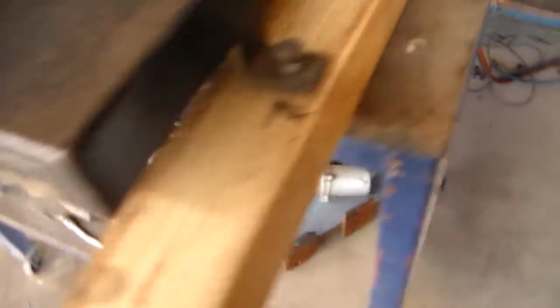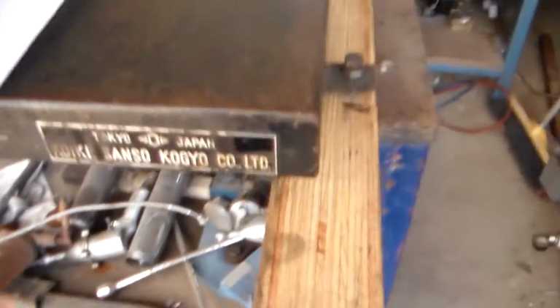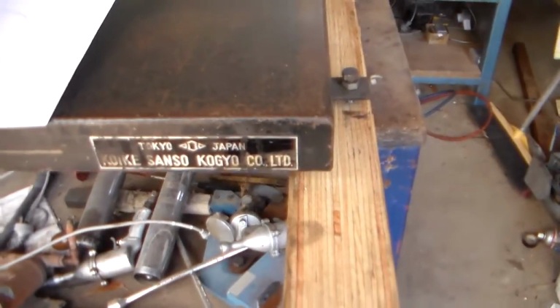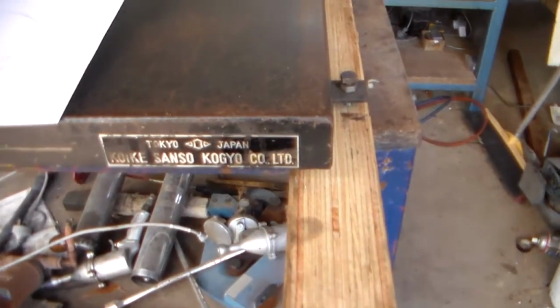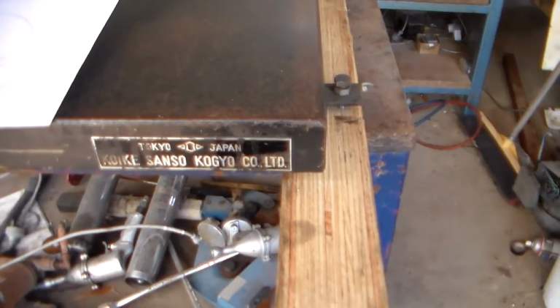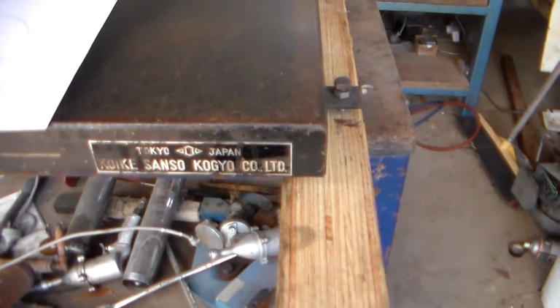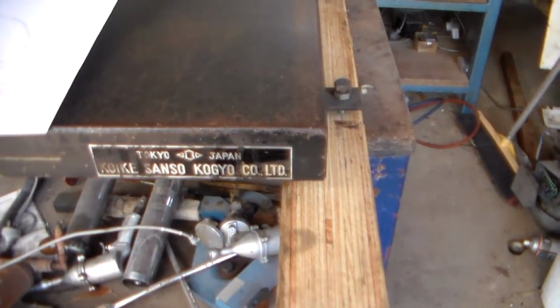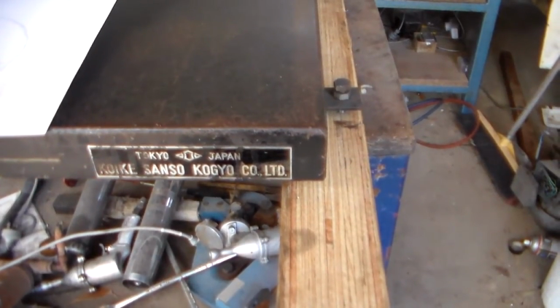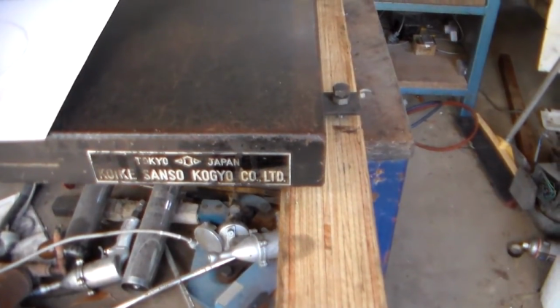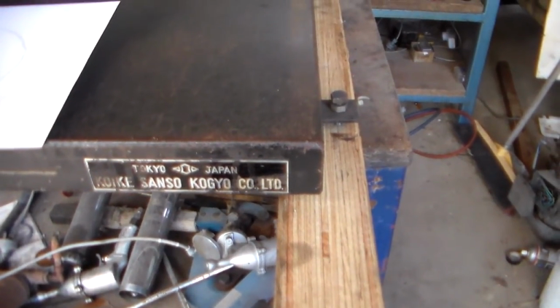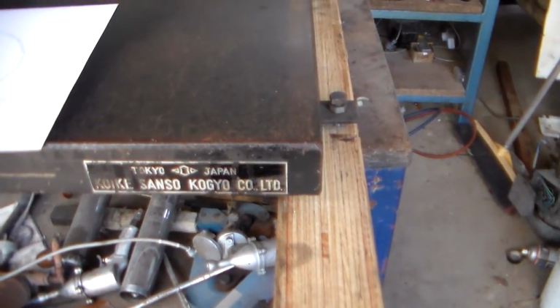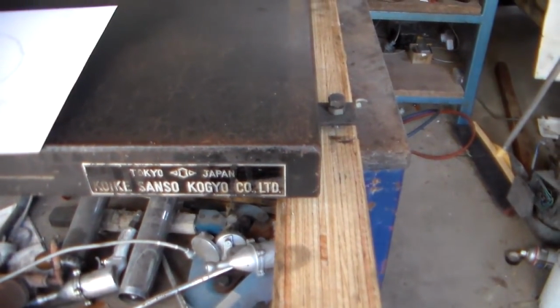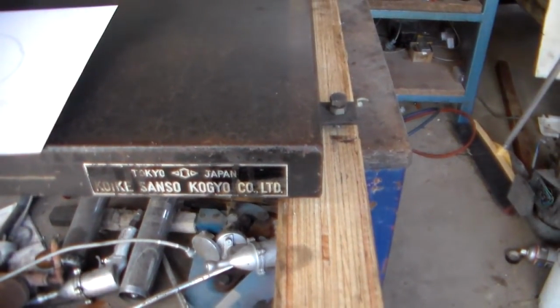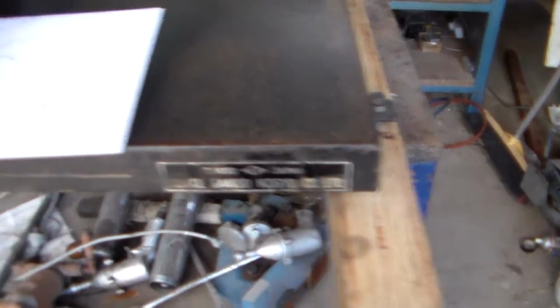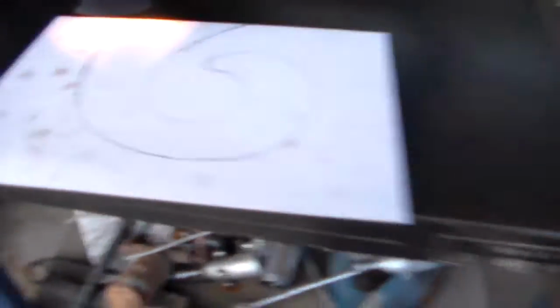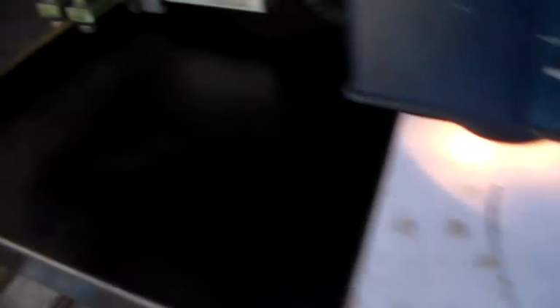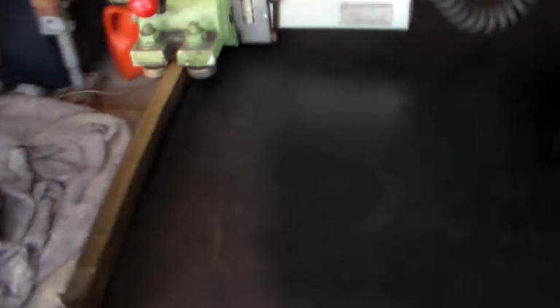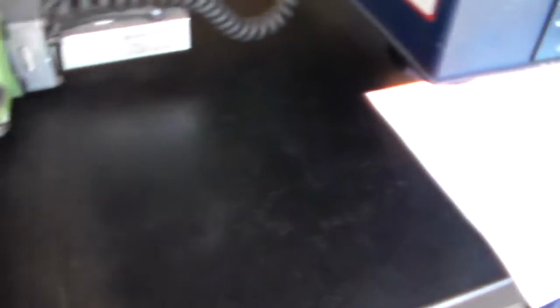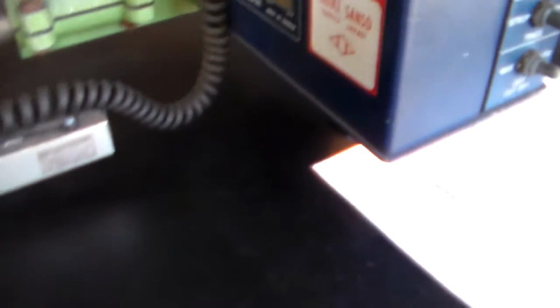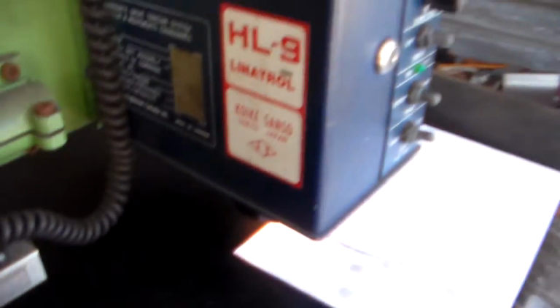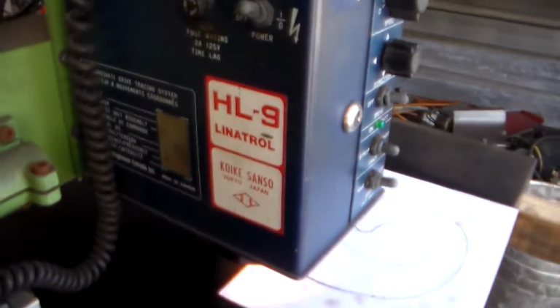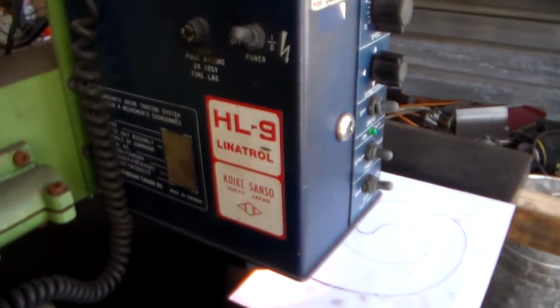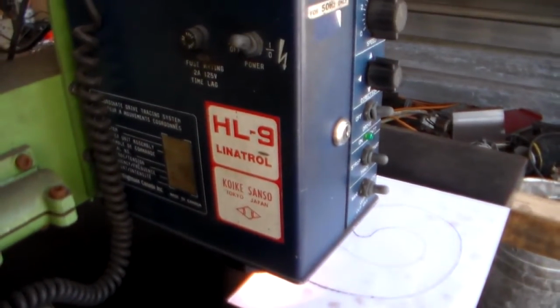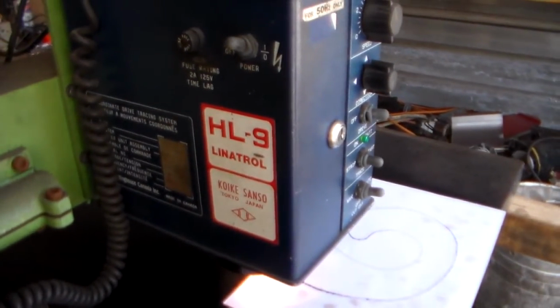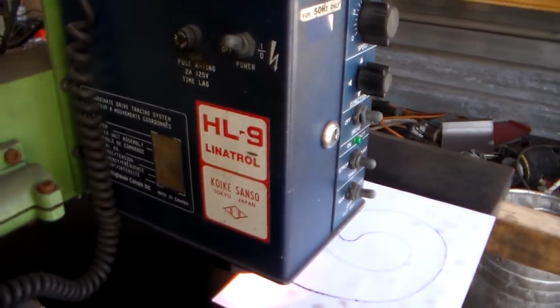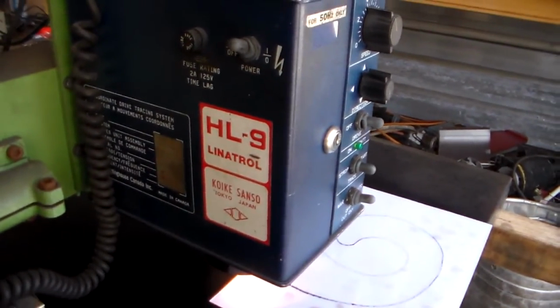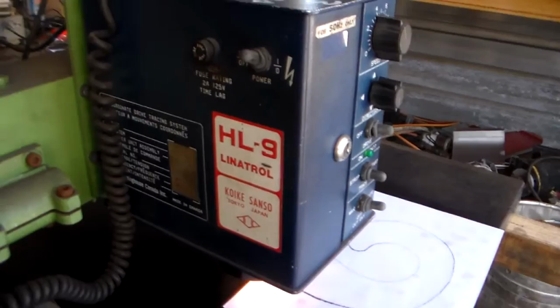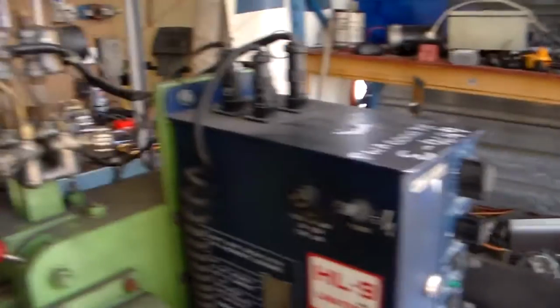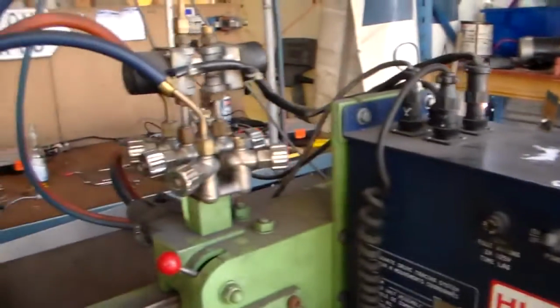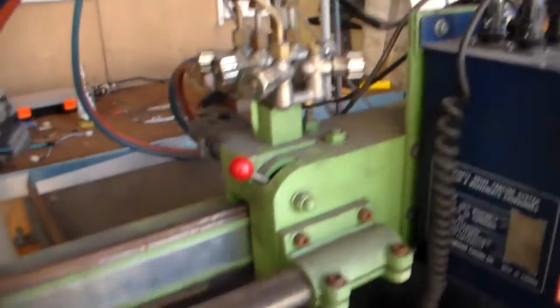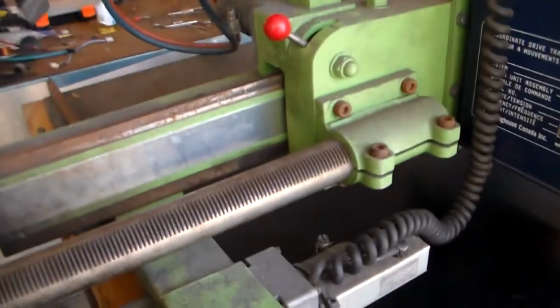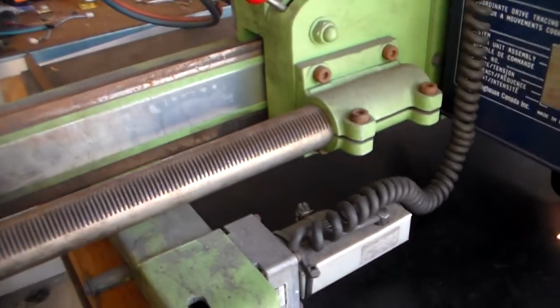That's the brand, by the way — Koiki Sanso Kogiyoko Limited, Japan. 115 volts, 2 amps.